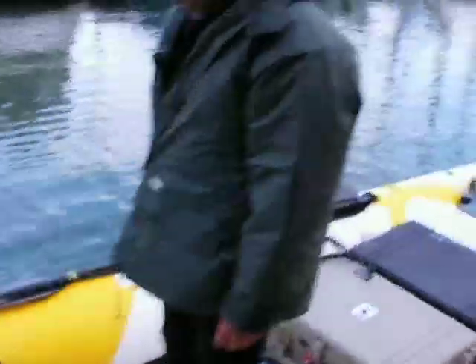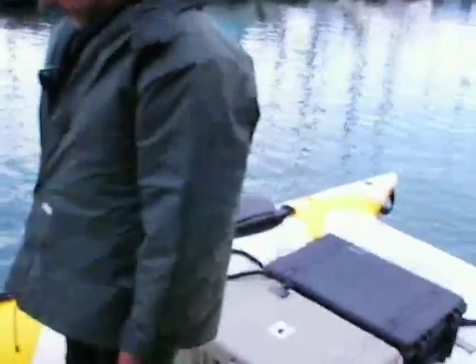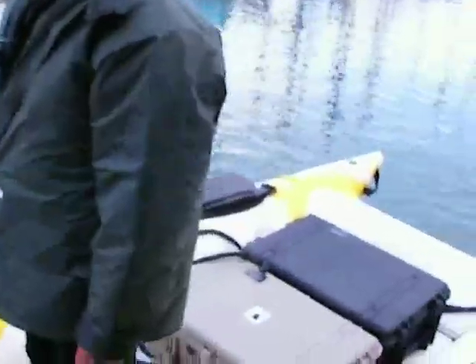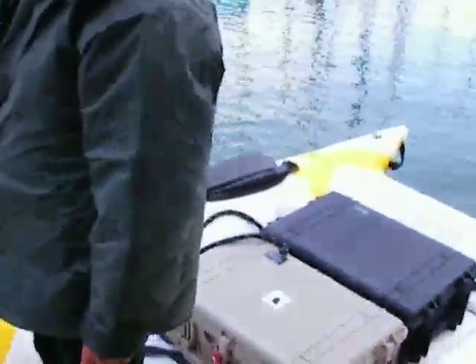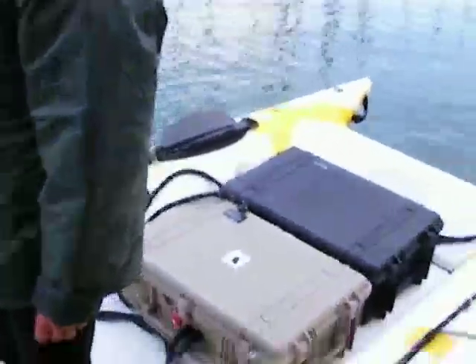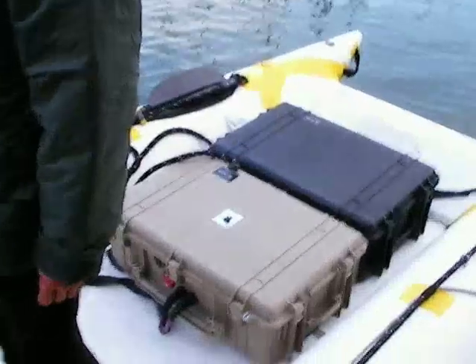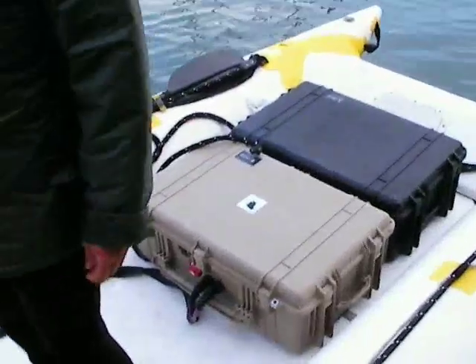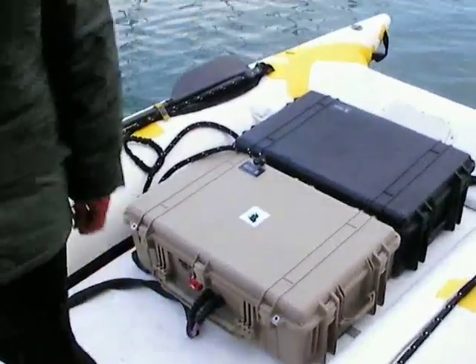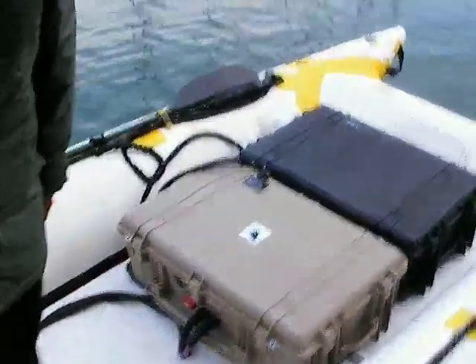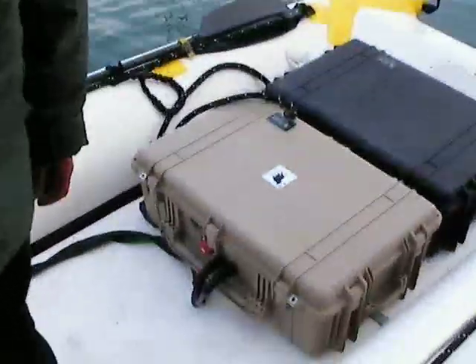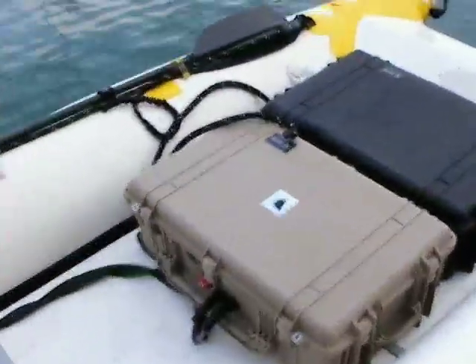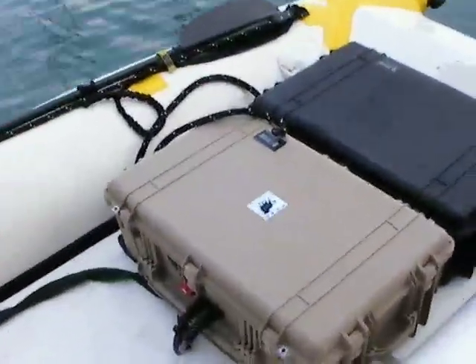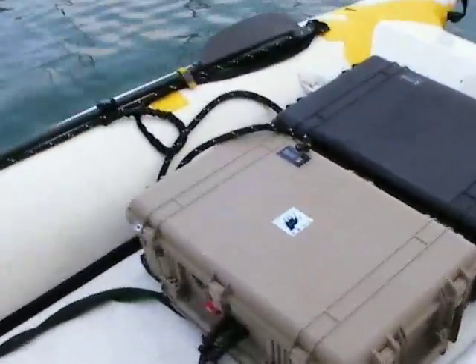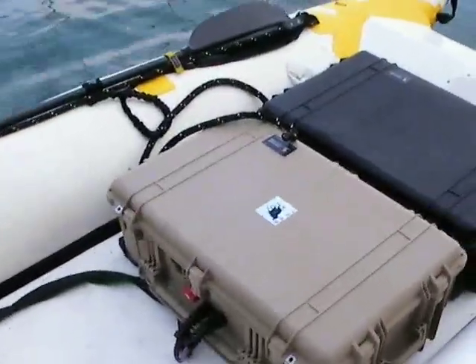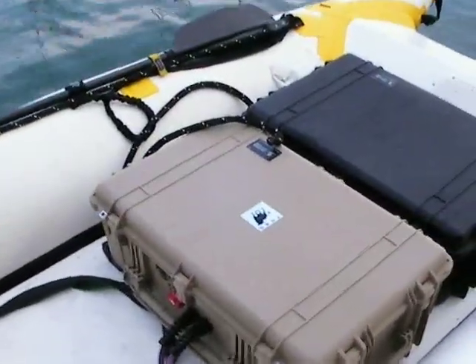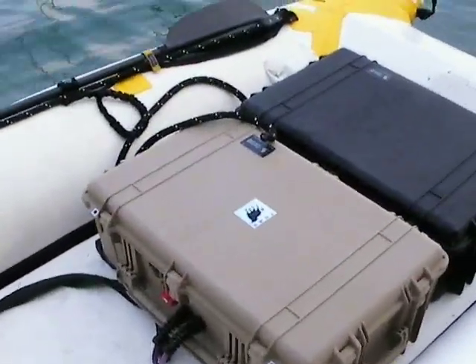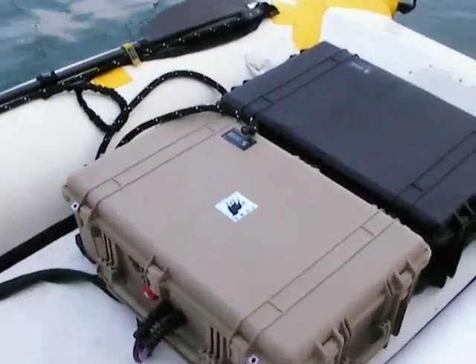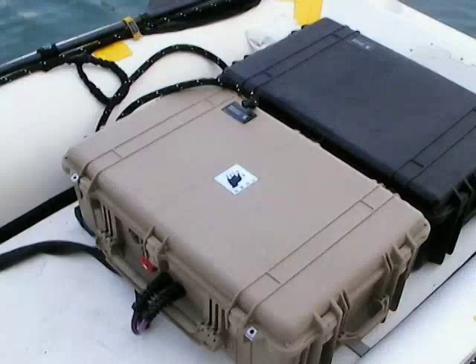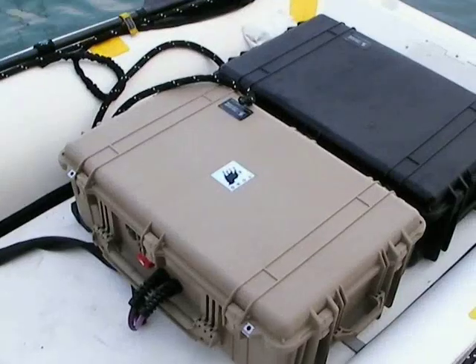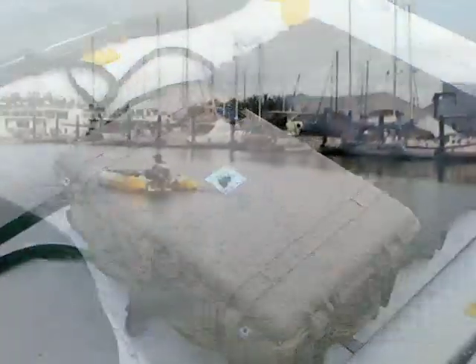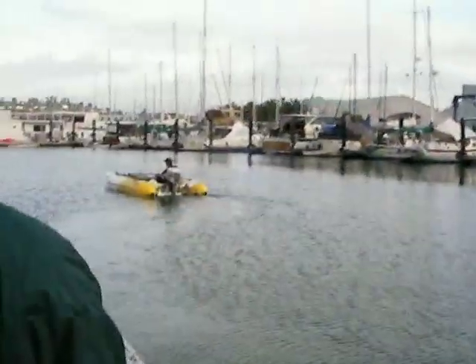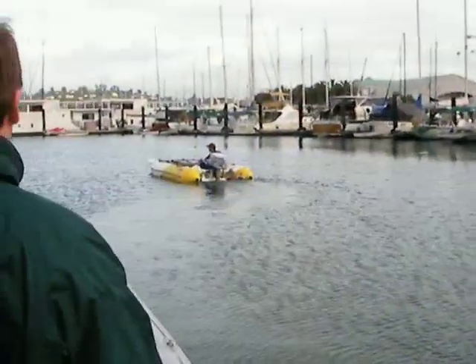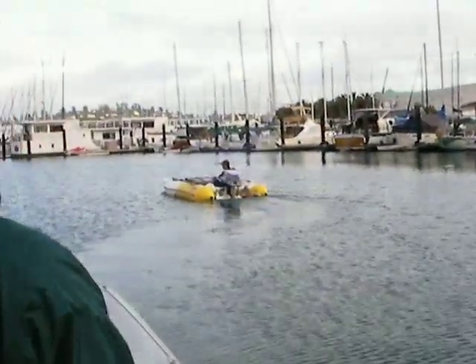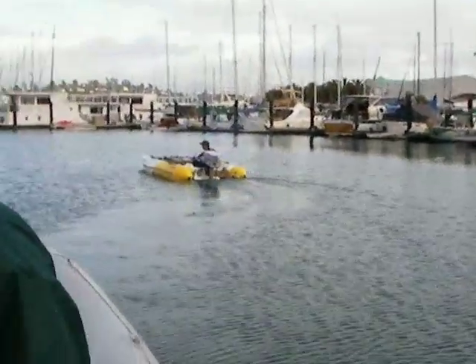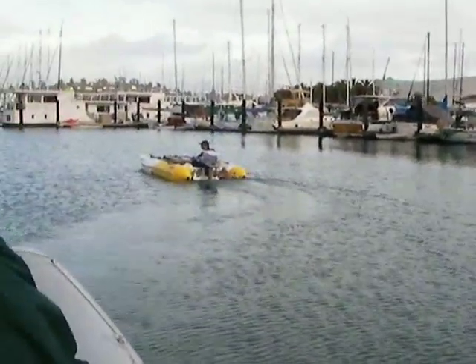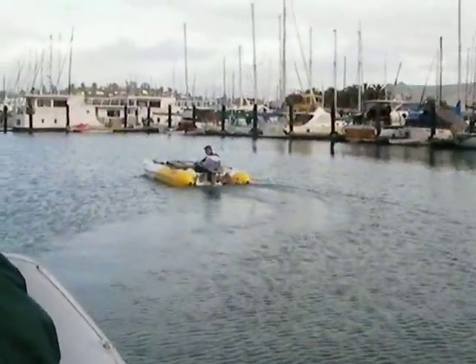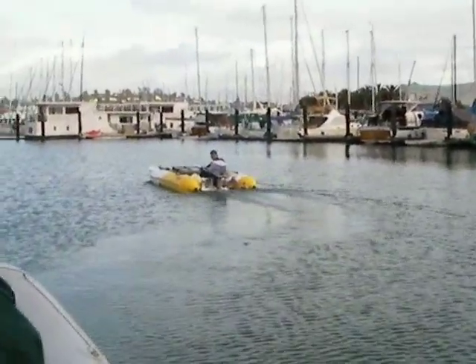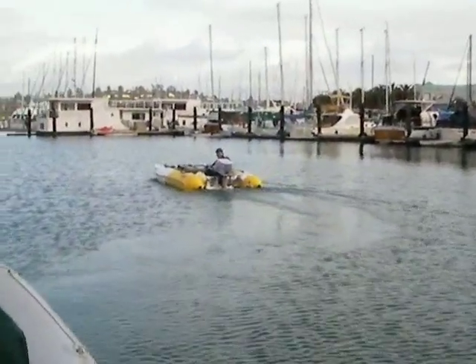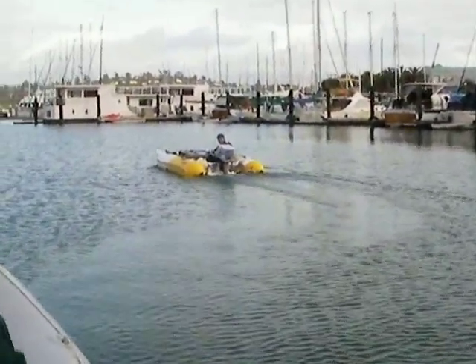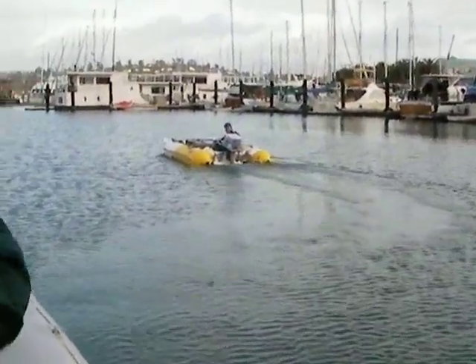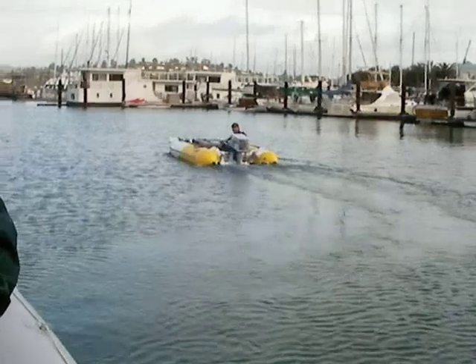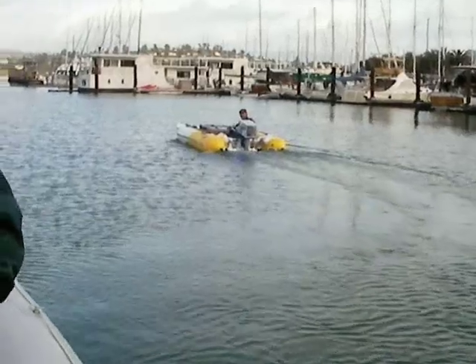We have a new updated battery box in the Pelican case that's much more watertight. So we're in the chase boat, and the Seawolf is under electric power.